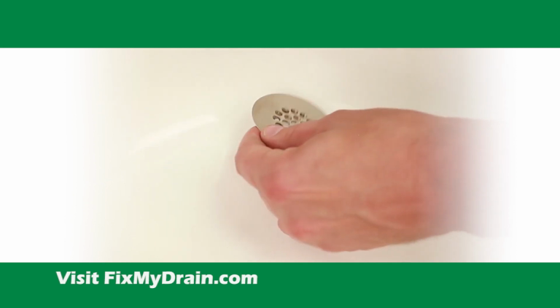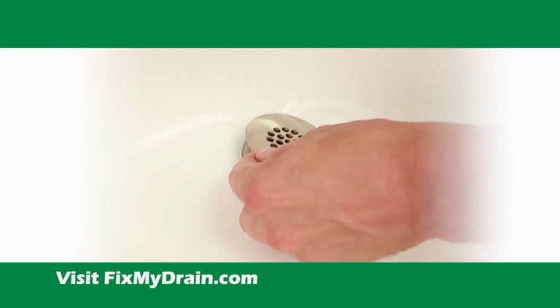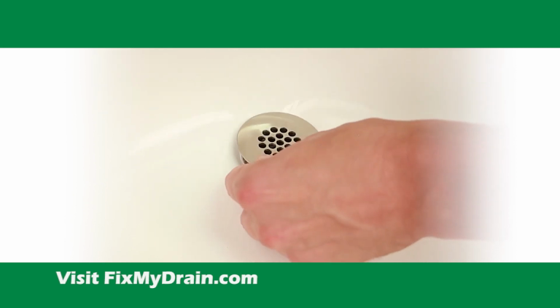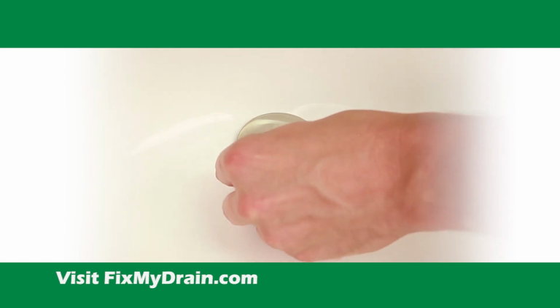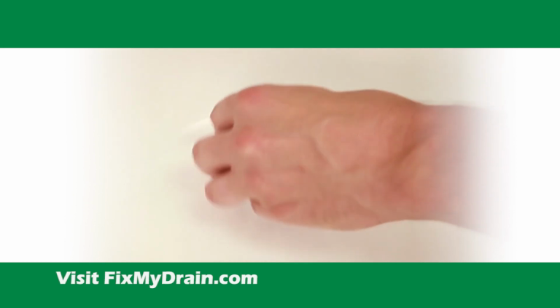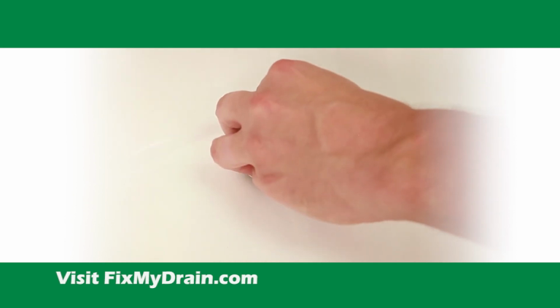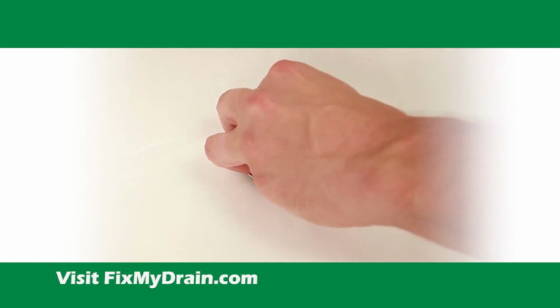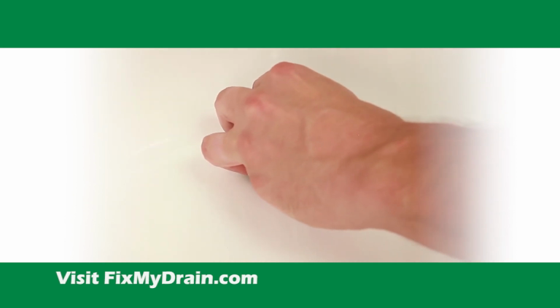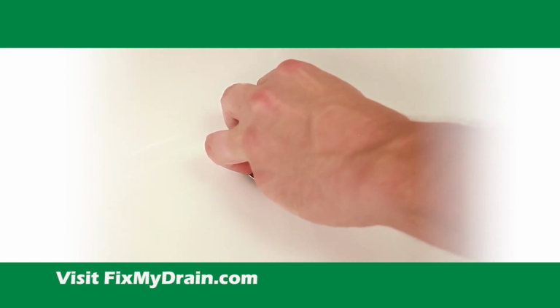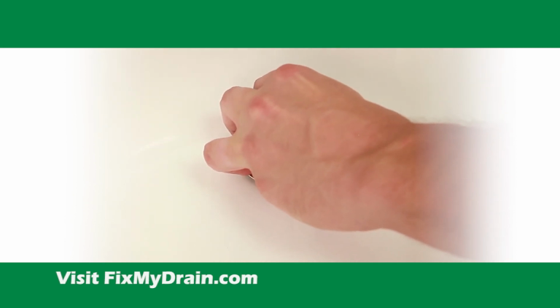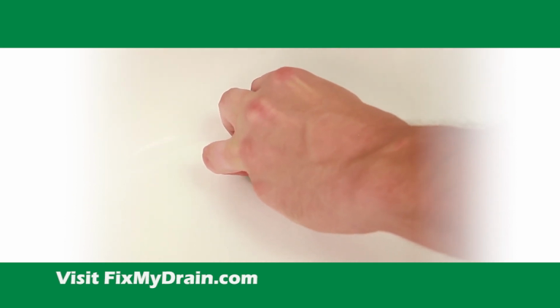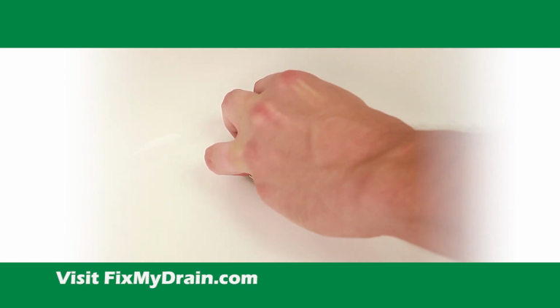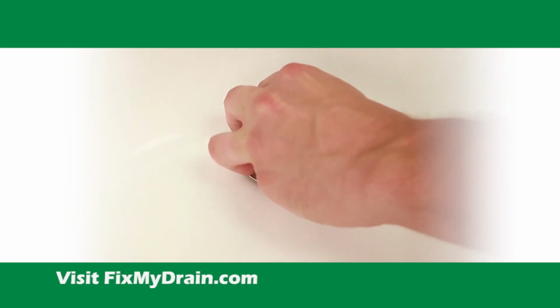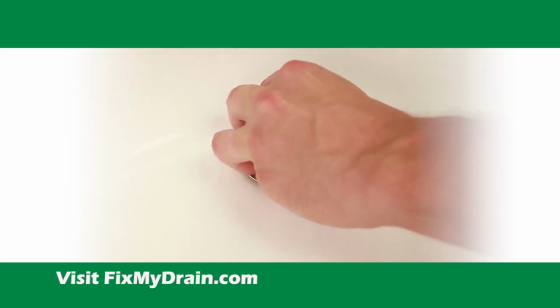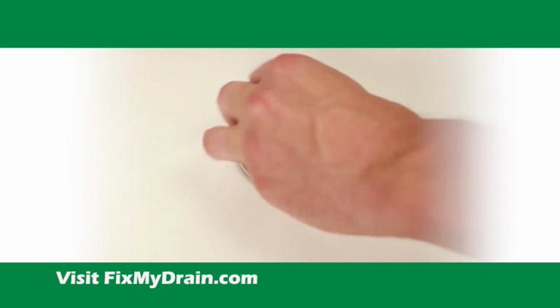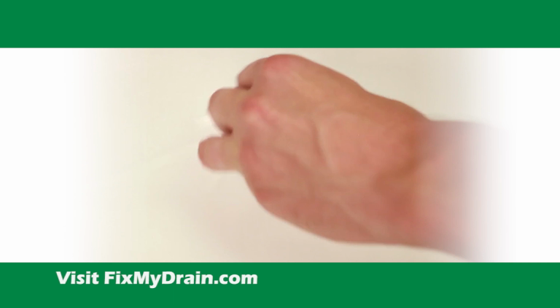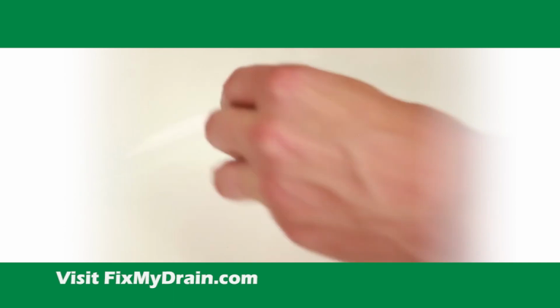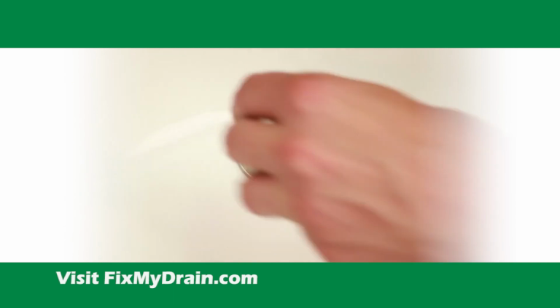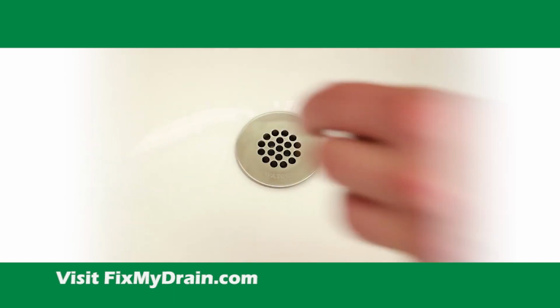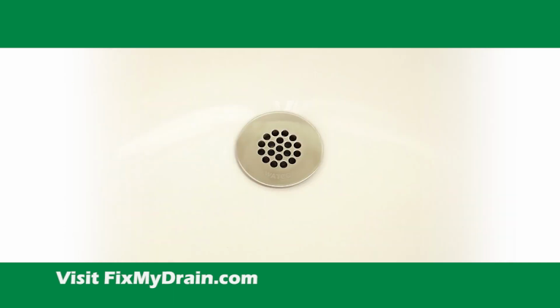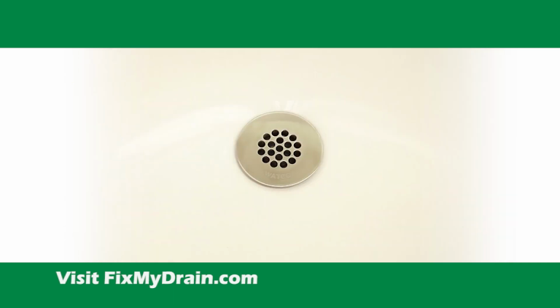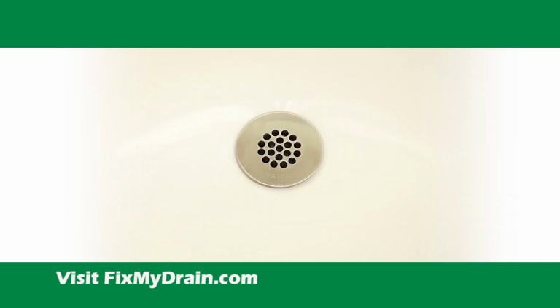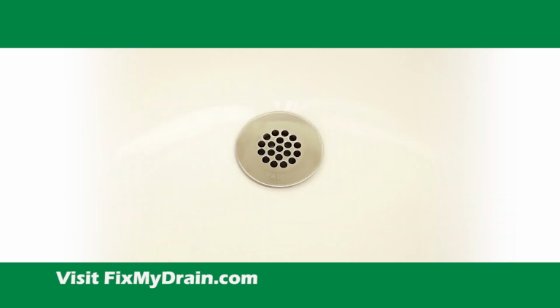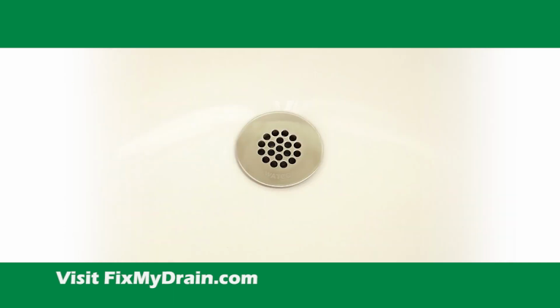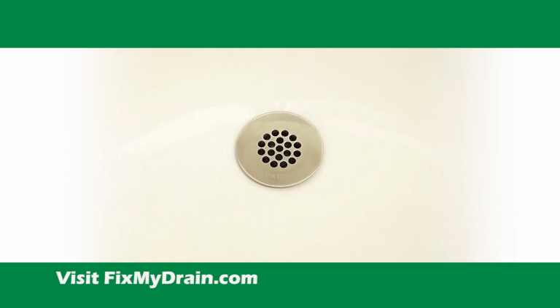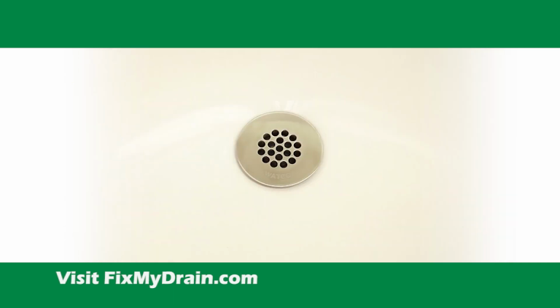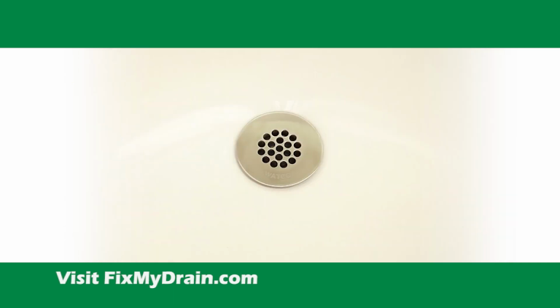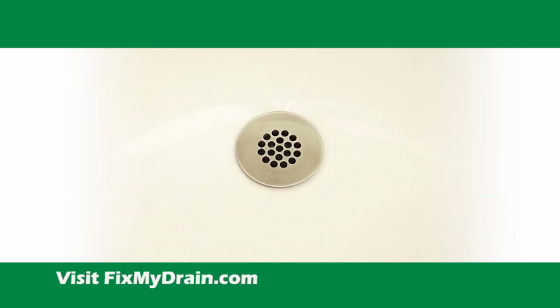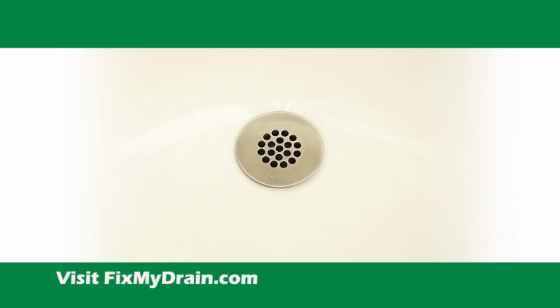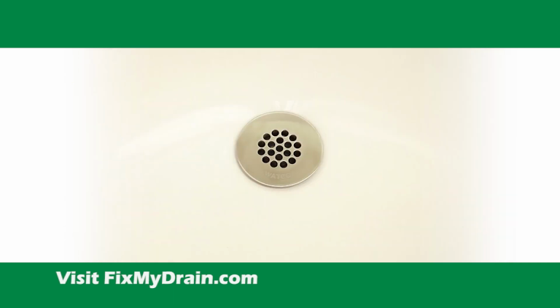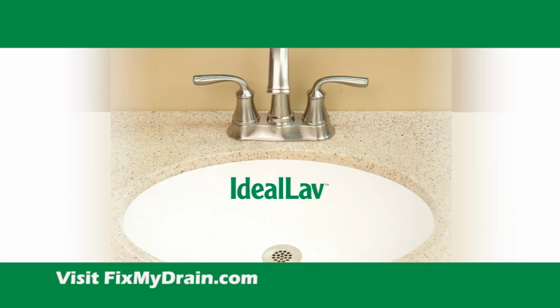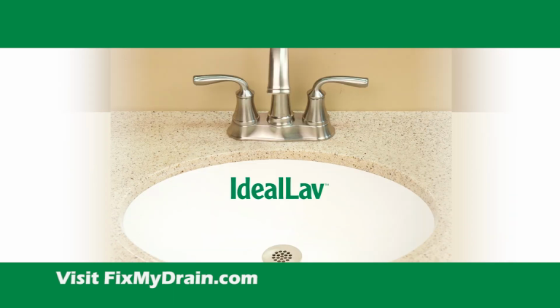Finally, insert the removable and replaceable grid strainer into the top of the Ideal Lav lavatory drain tube with flange.